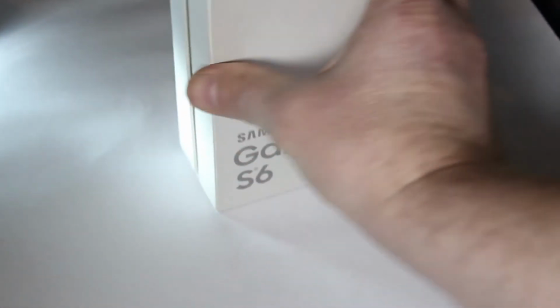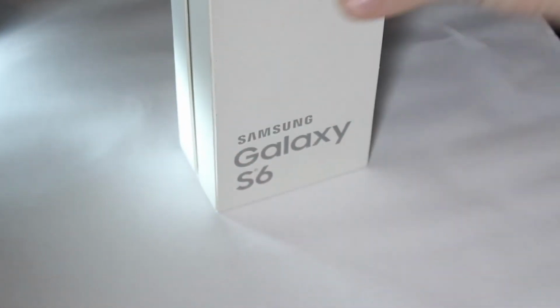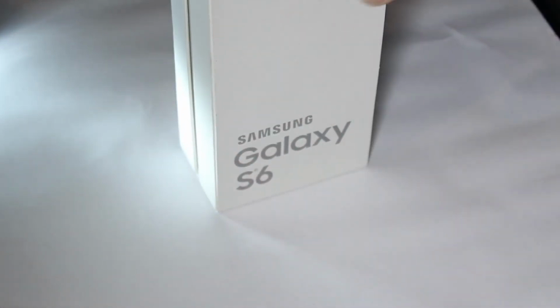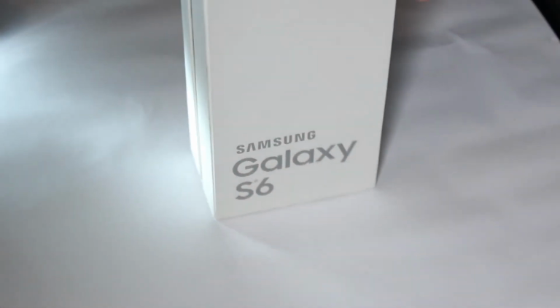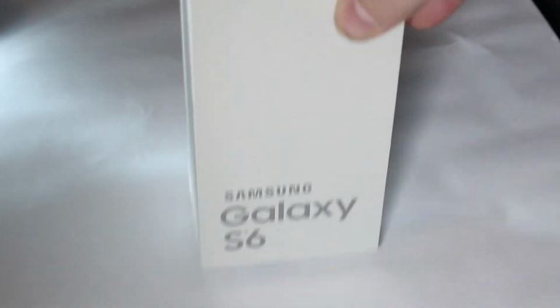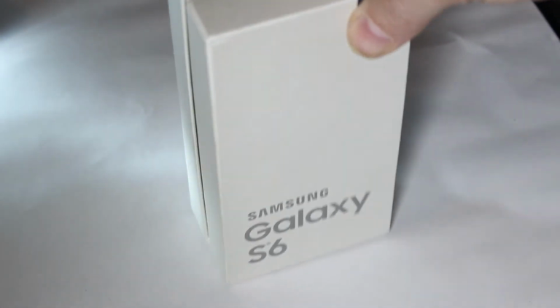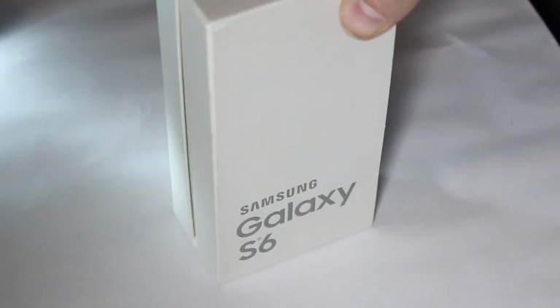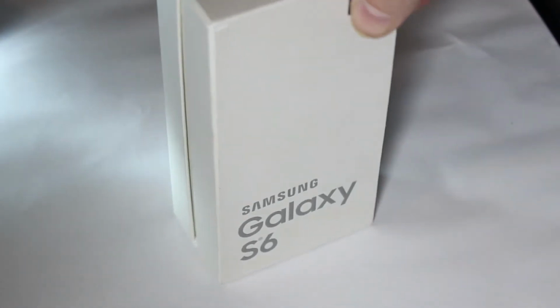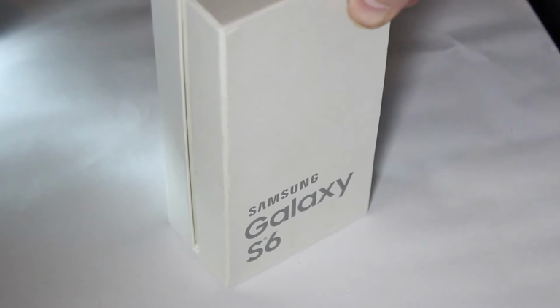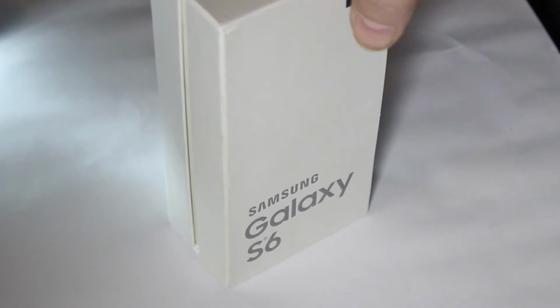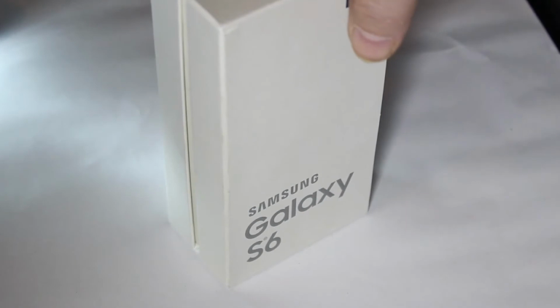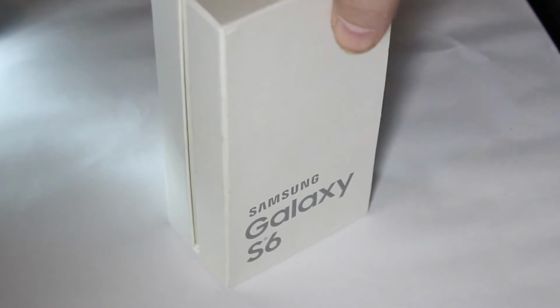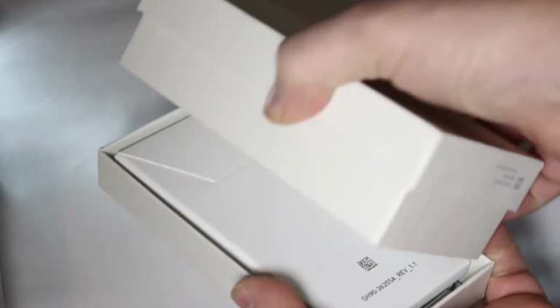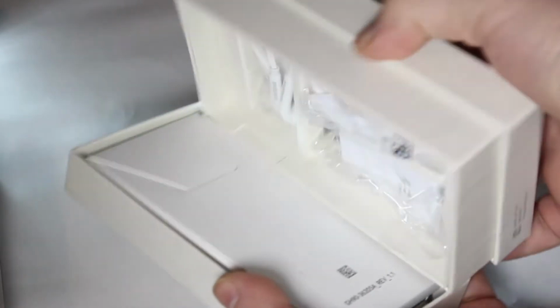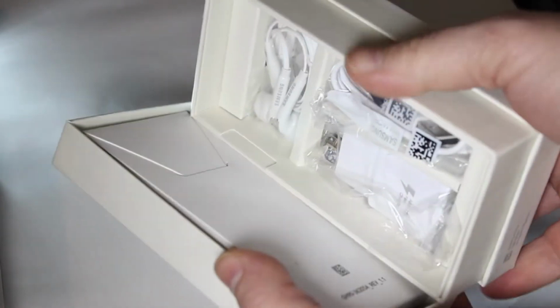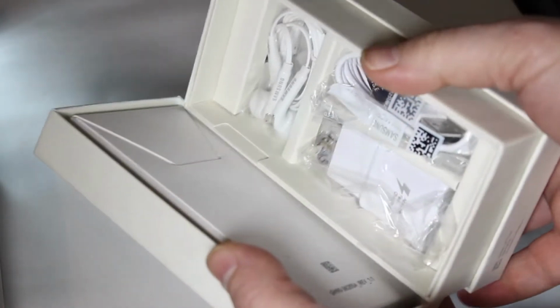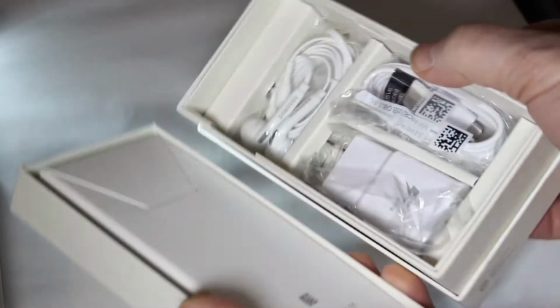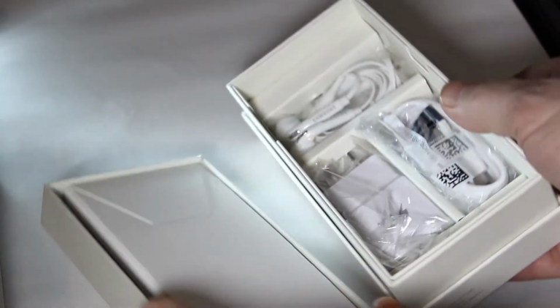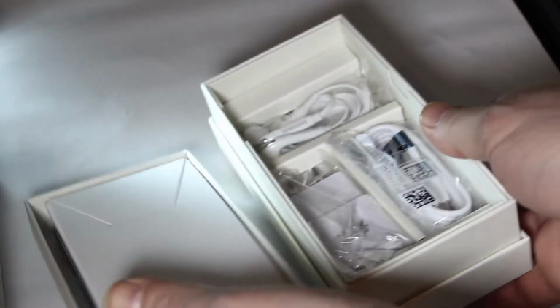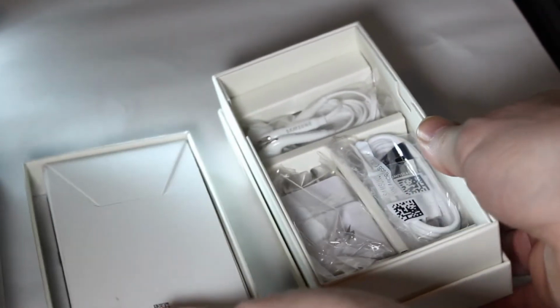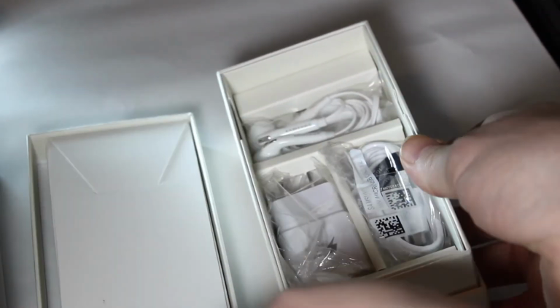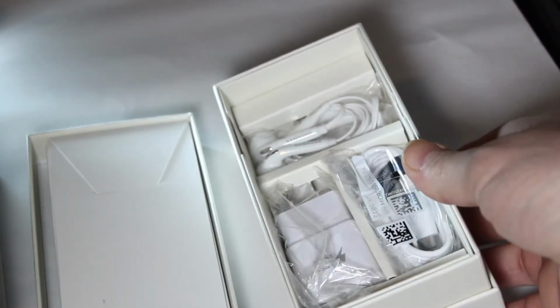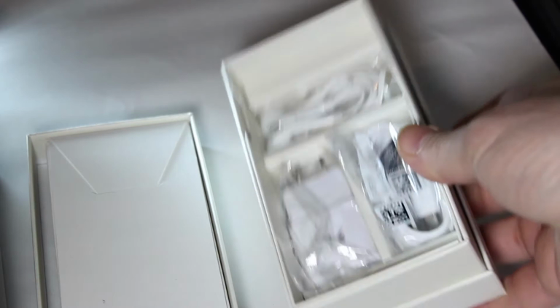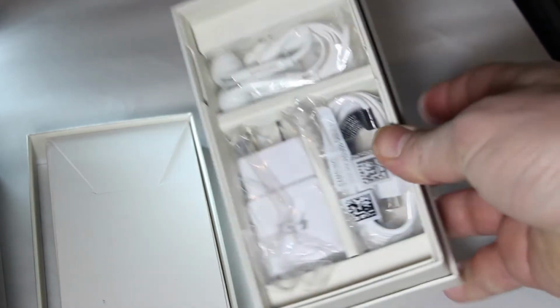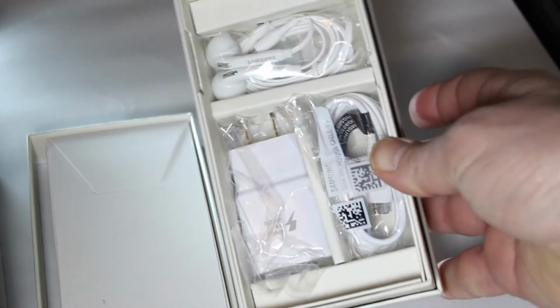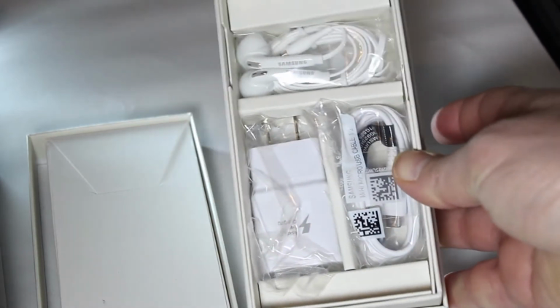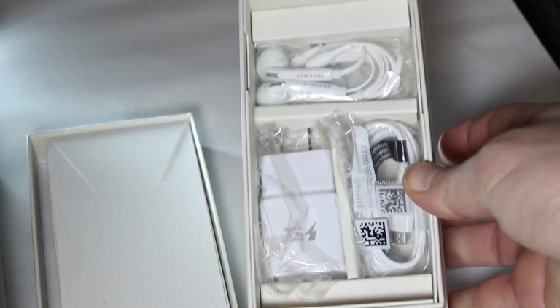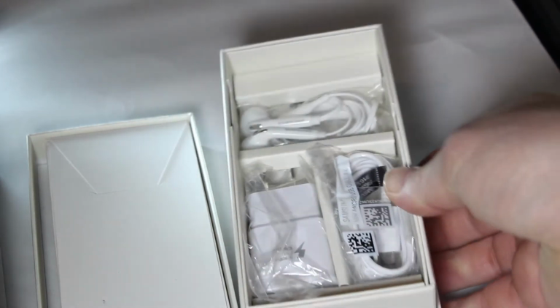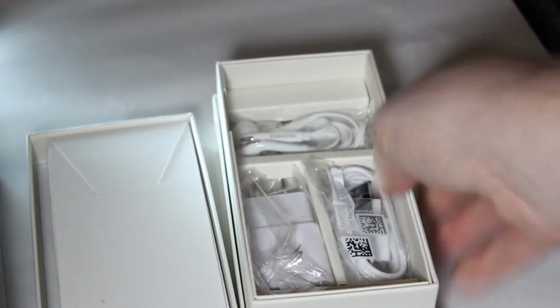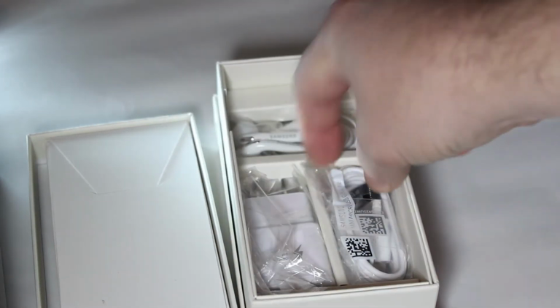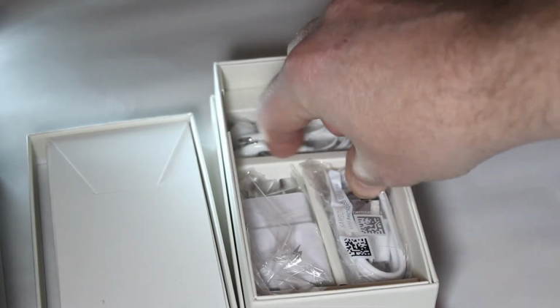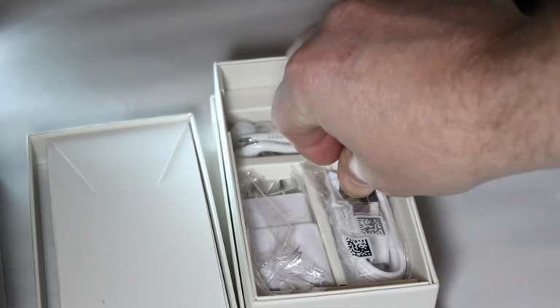So we're going to do it inside the box and see what's in there. One of the things that they've changed is they stopped letting you have removable storage. I don't like that about the phone — I like to have the SD card slot — but they want to charge you more for more storage.